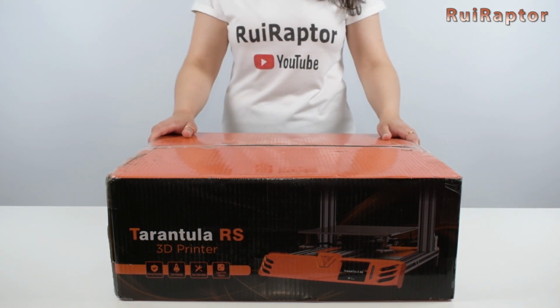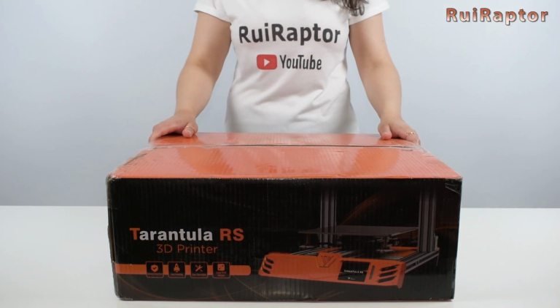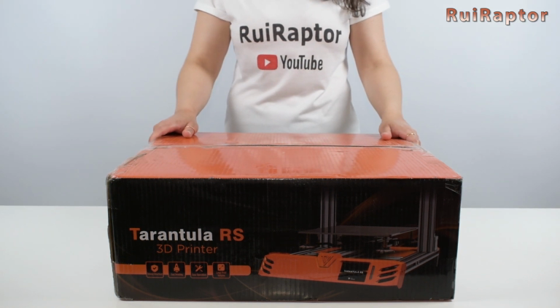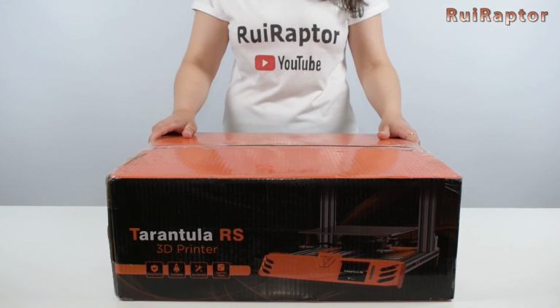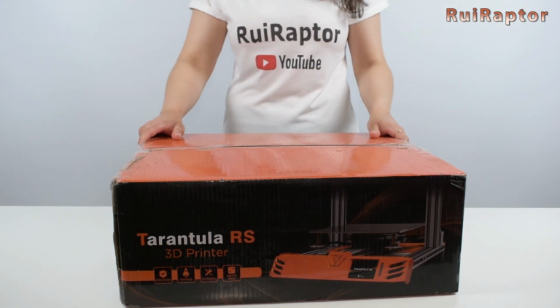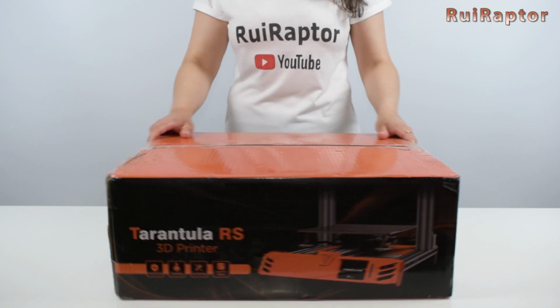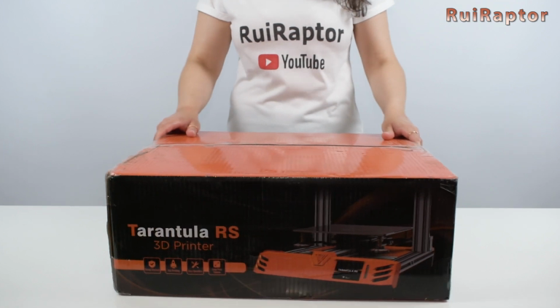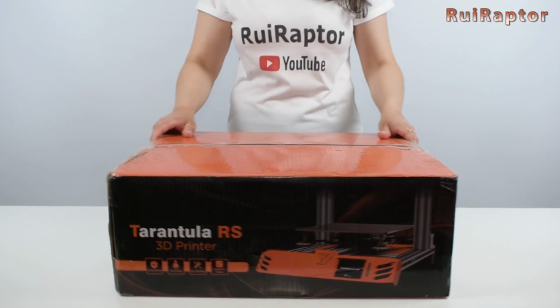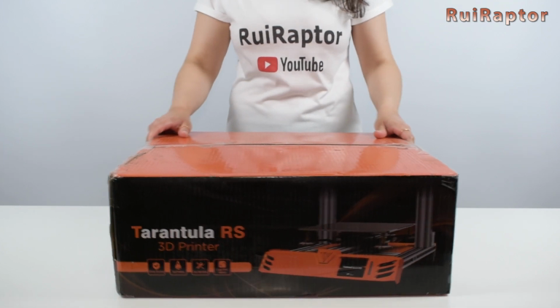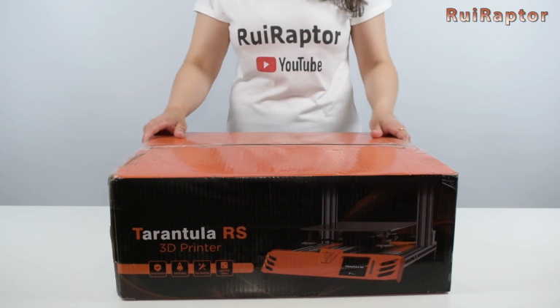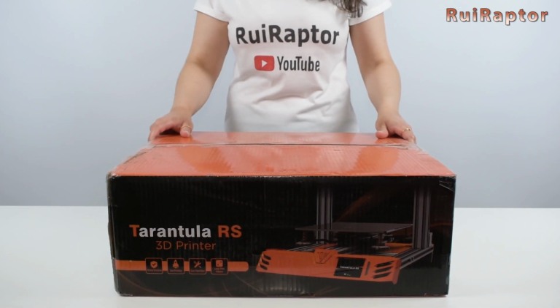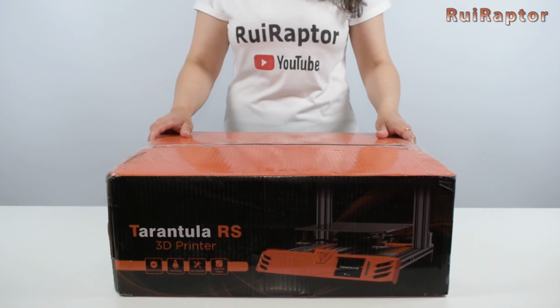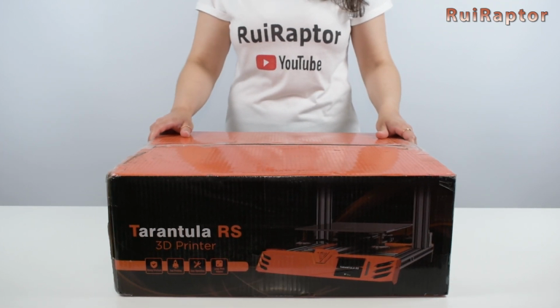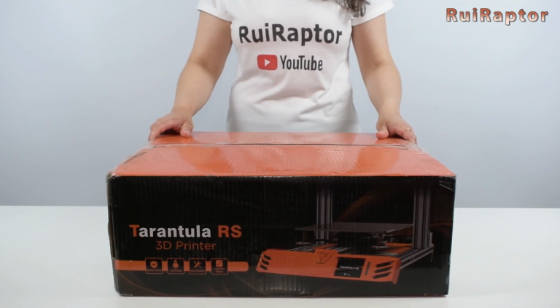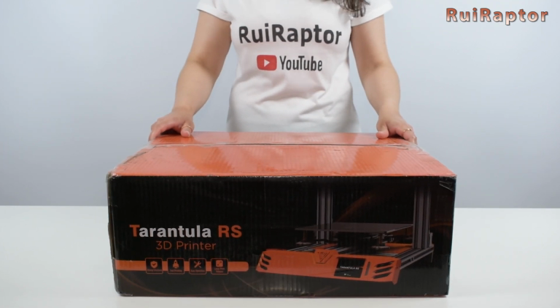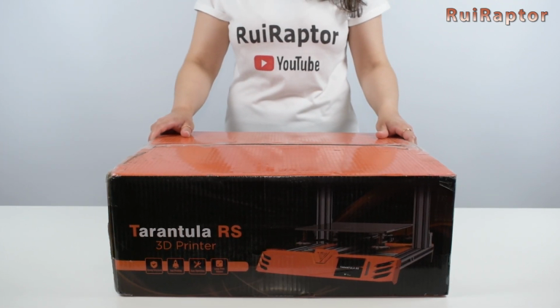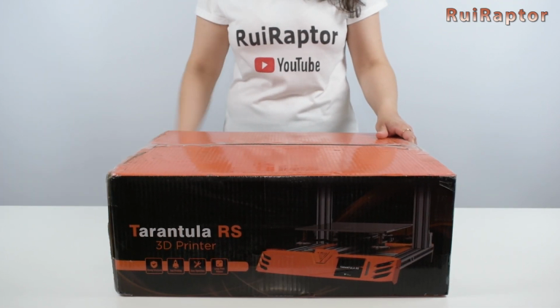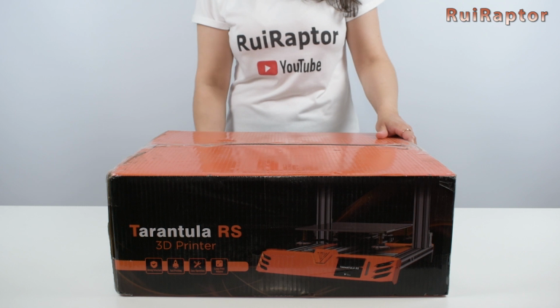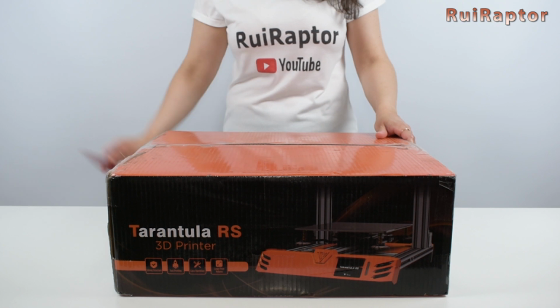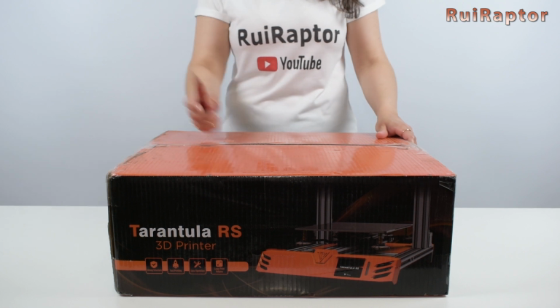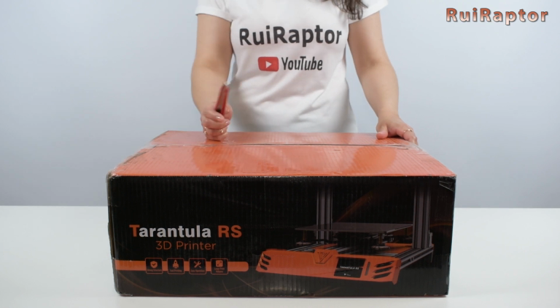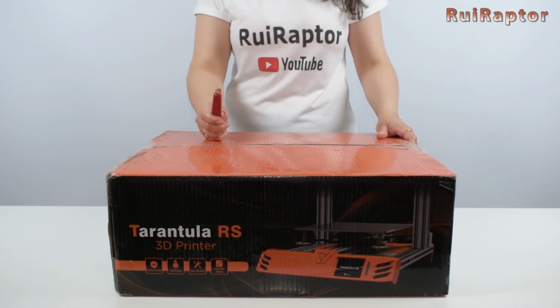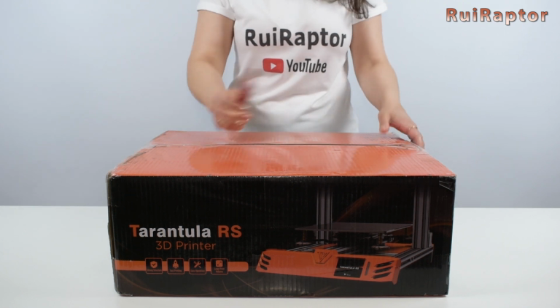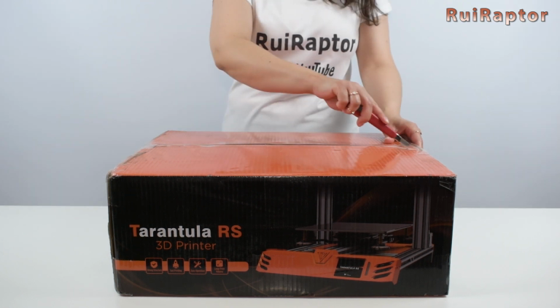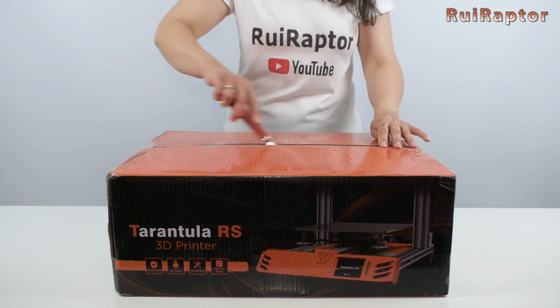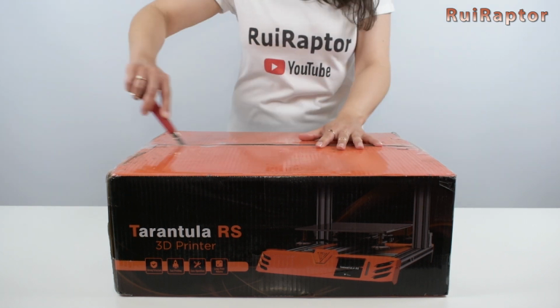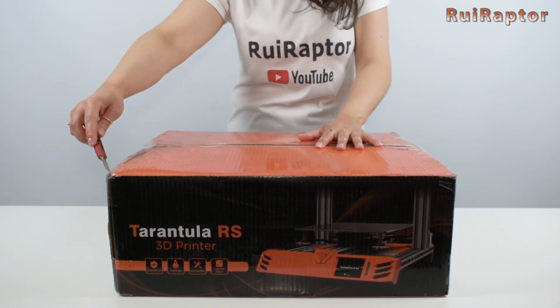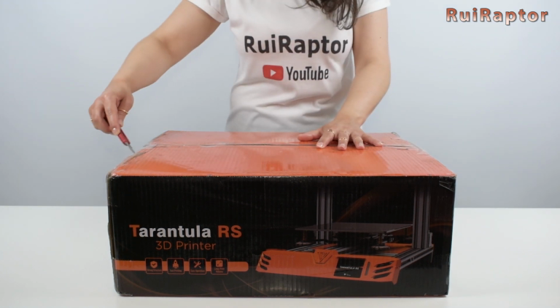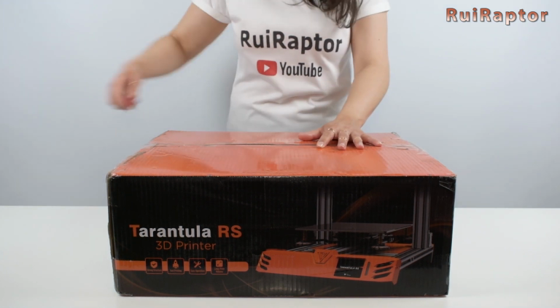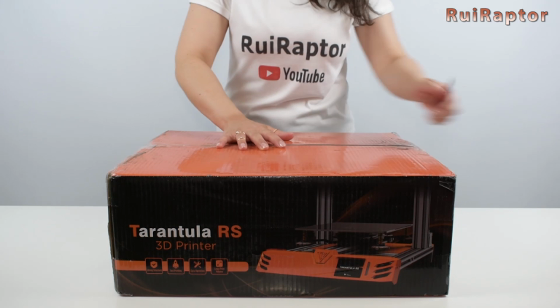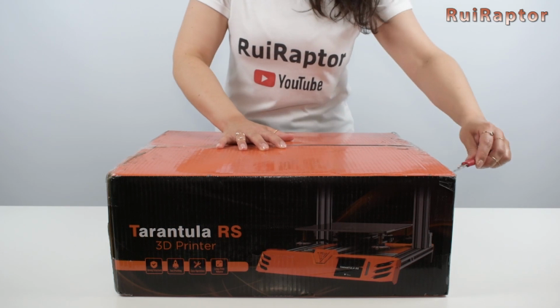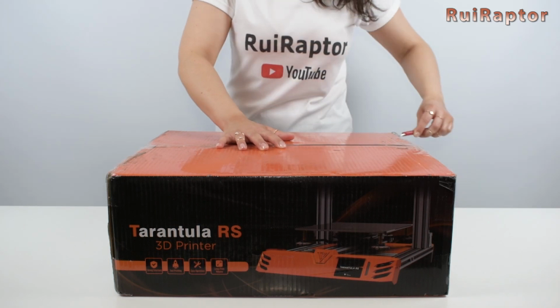Before opening the box we noticed some noises coming from inside the package, but we will check that in a minute. So in this video we will unbox the printer and check what's new.